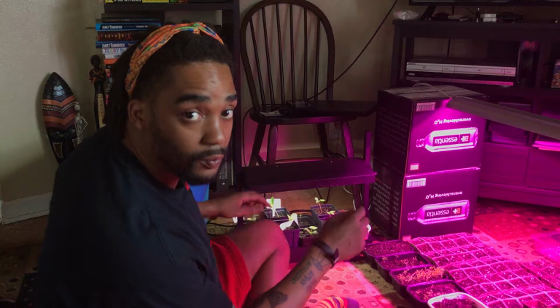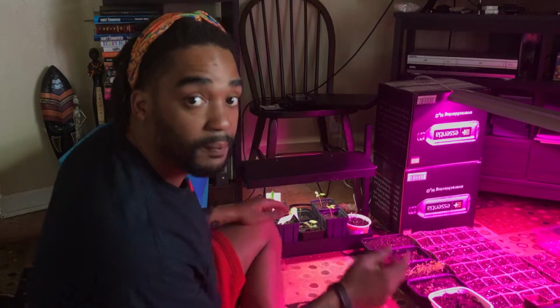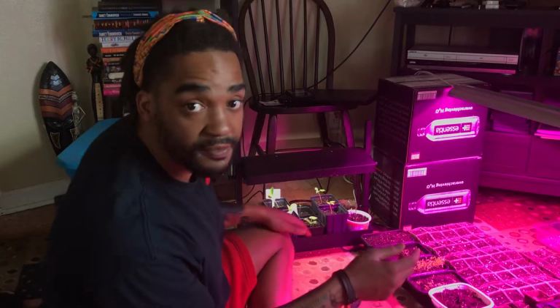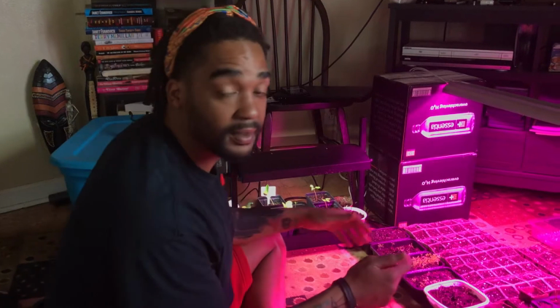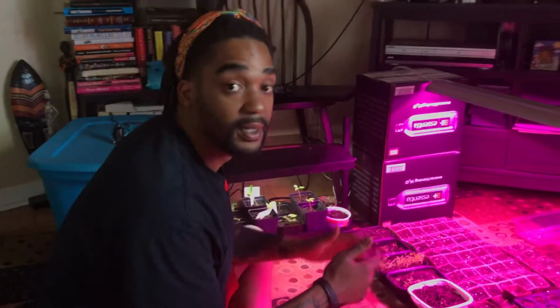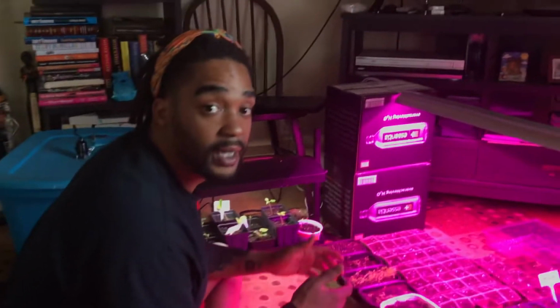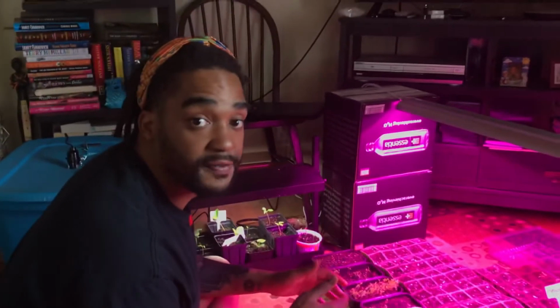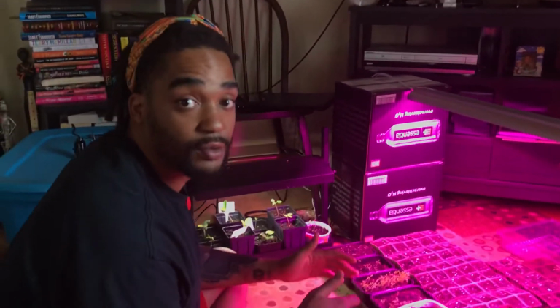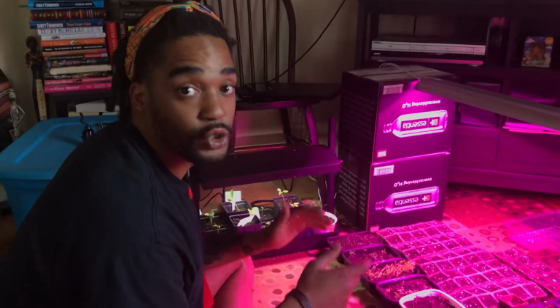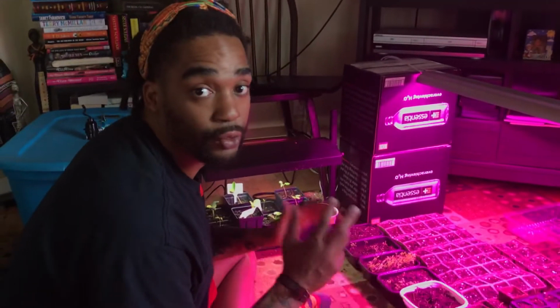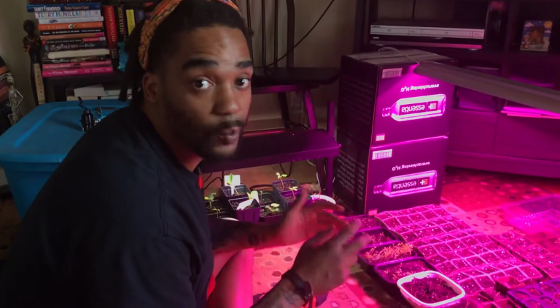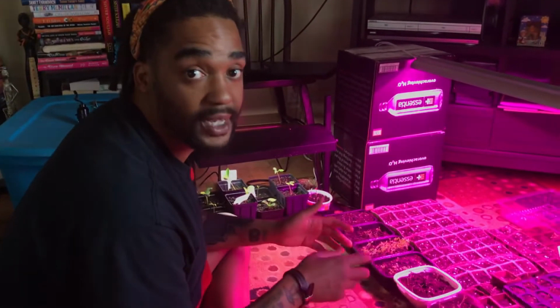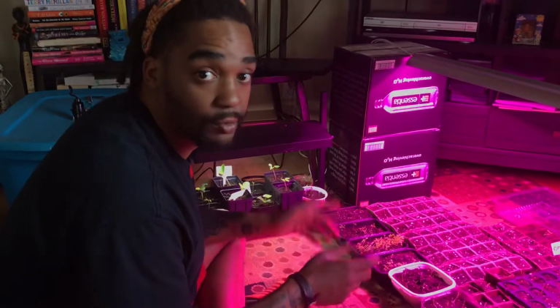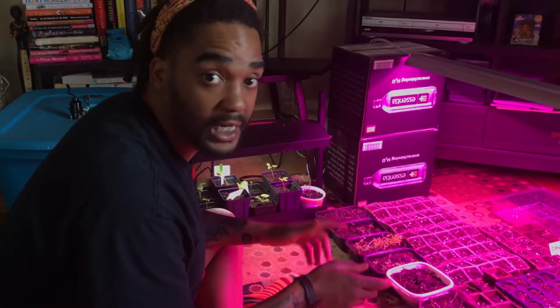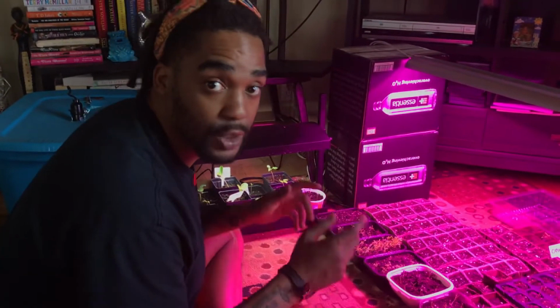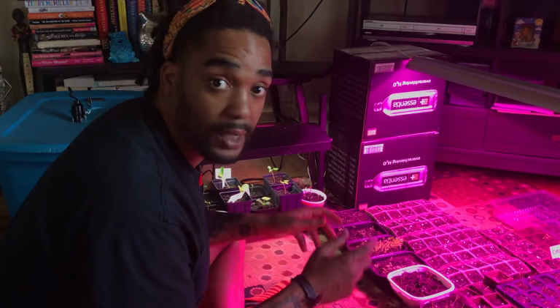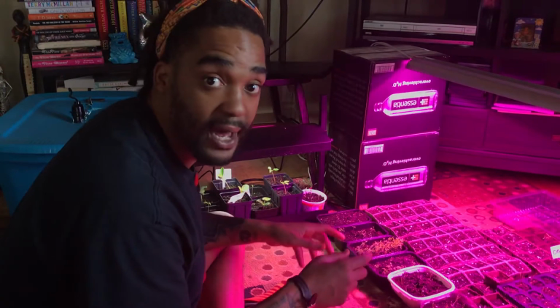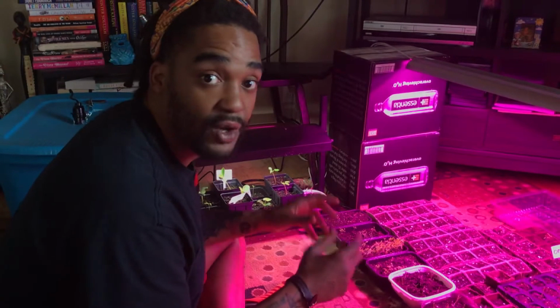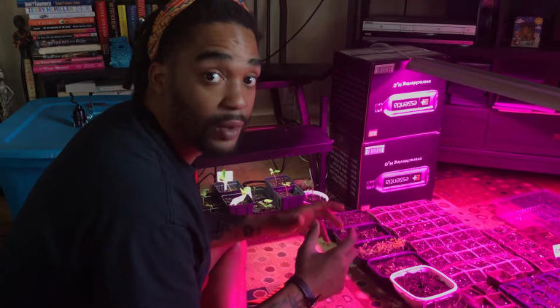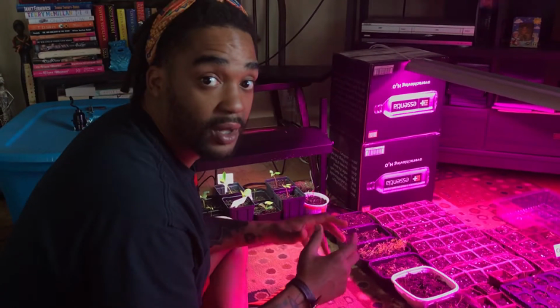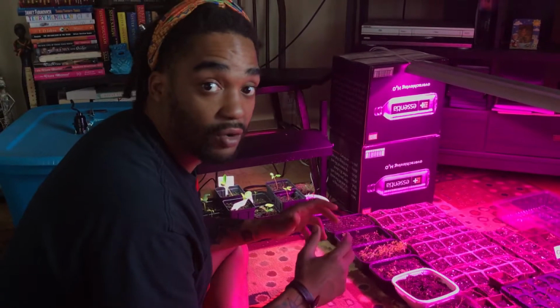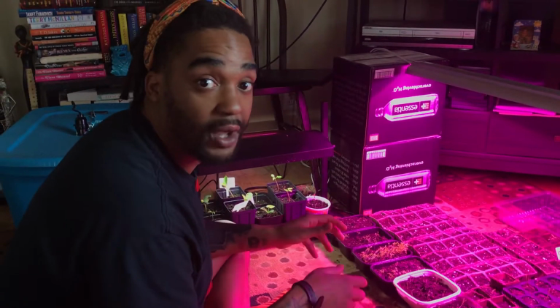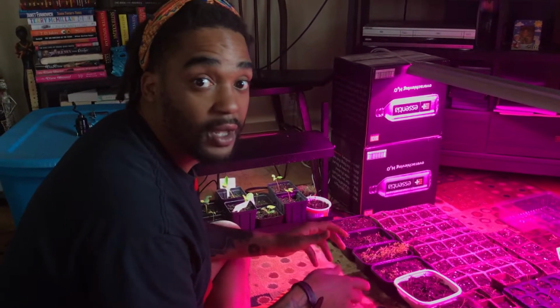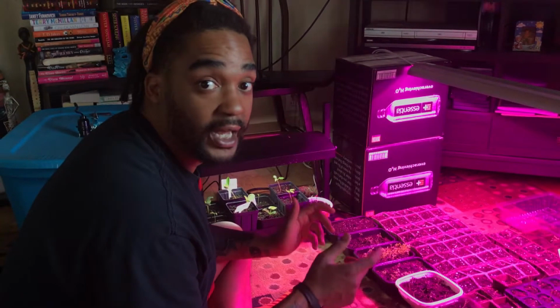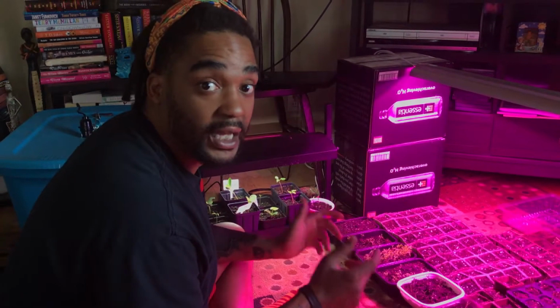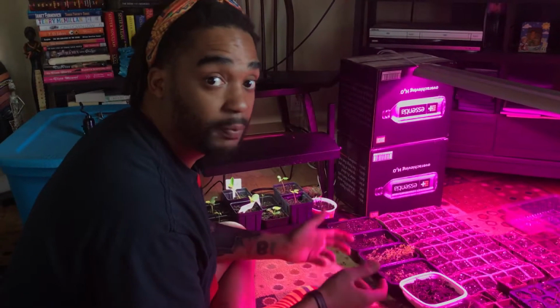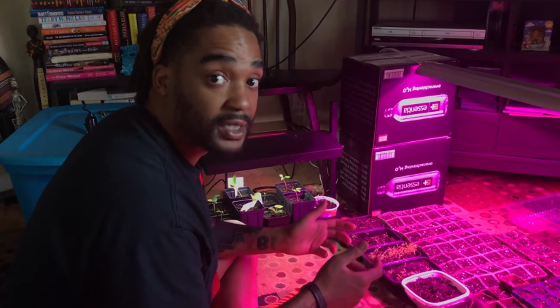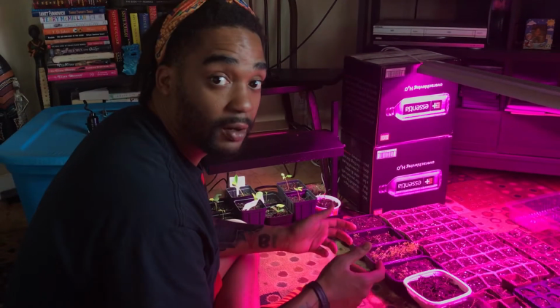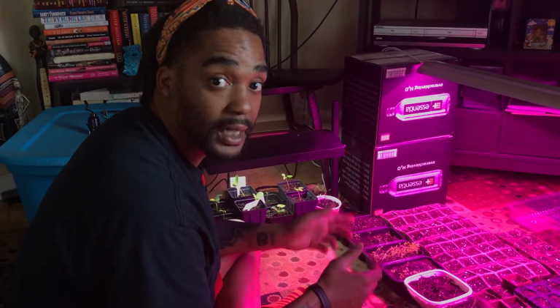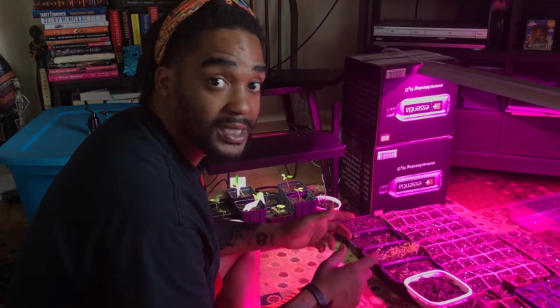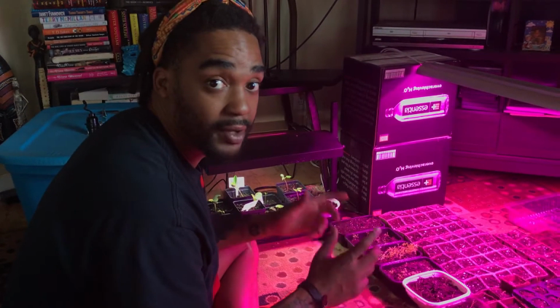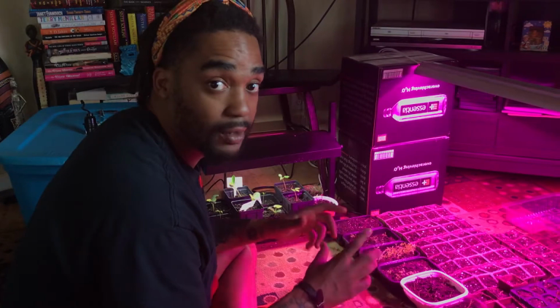Peace family. Today this video is going to show three ways, three setups that you can have for growing and getting your plants started inside of your house.